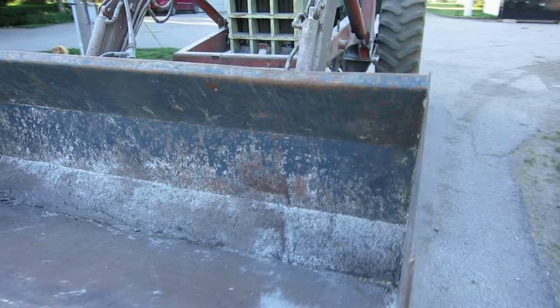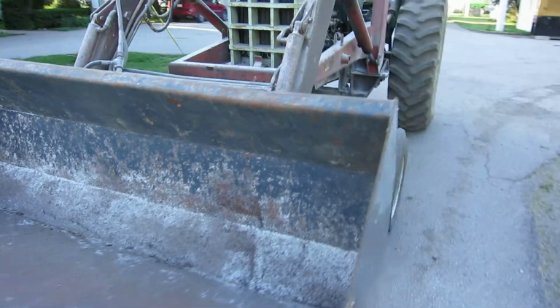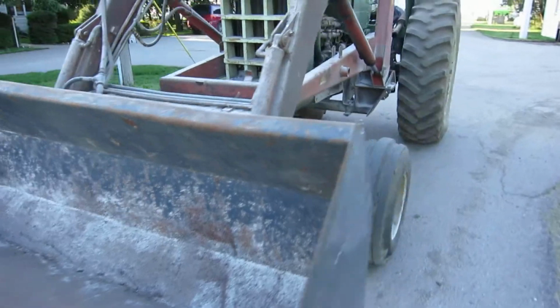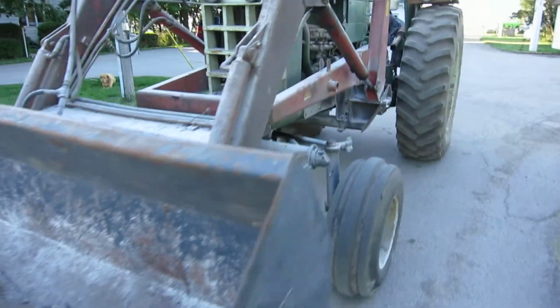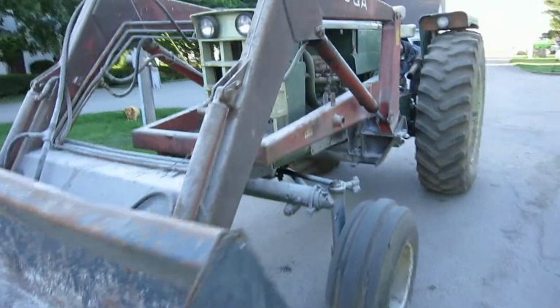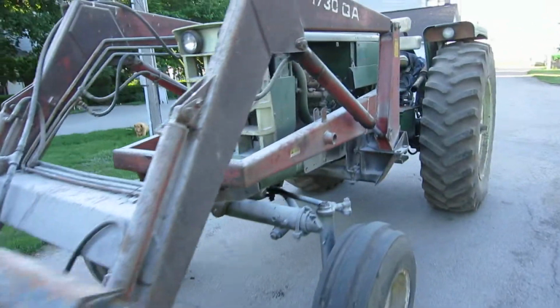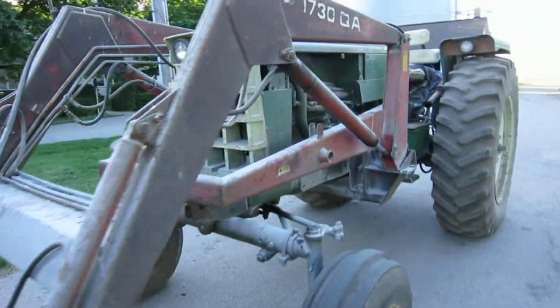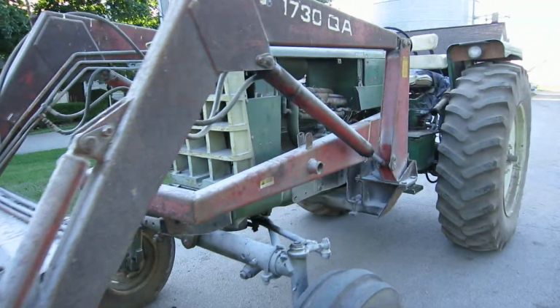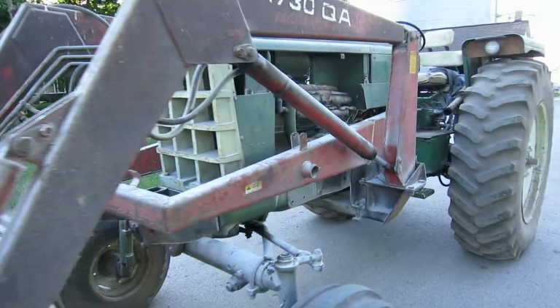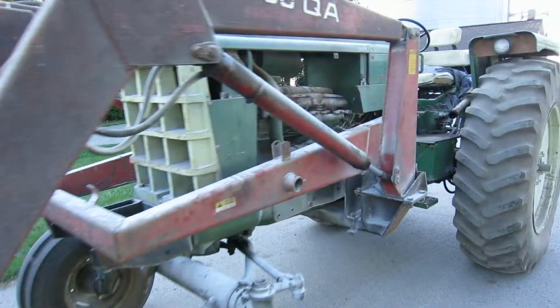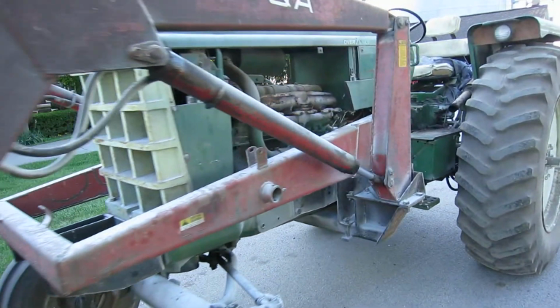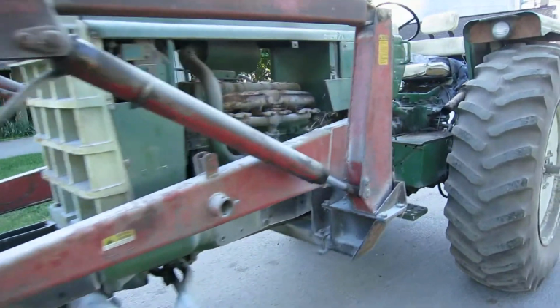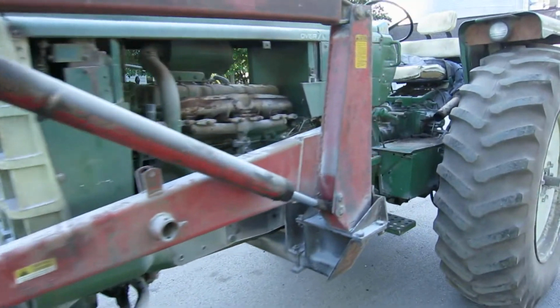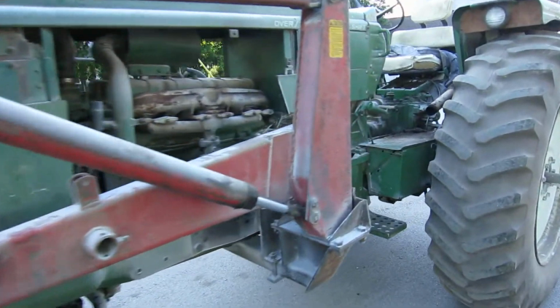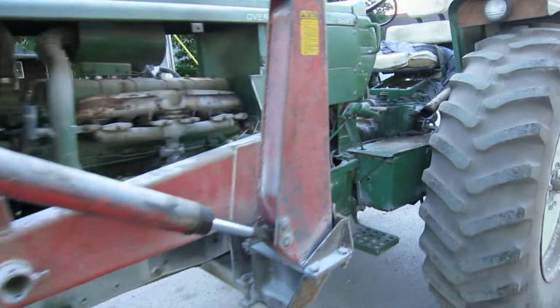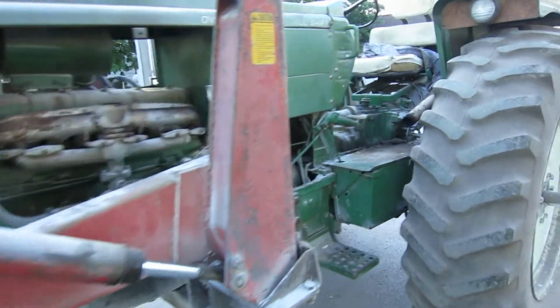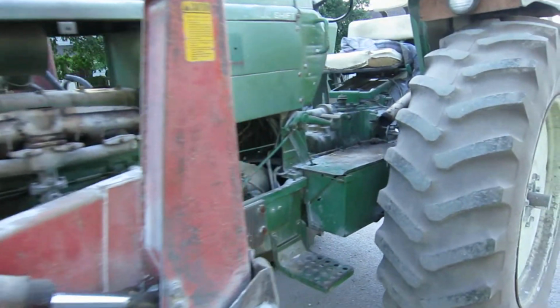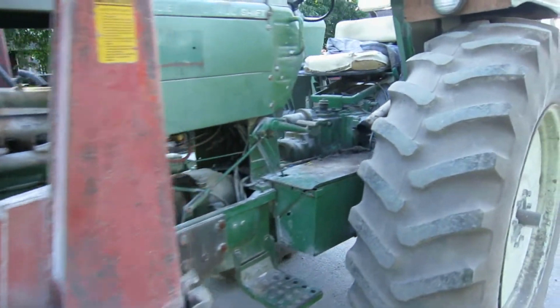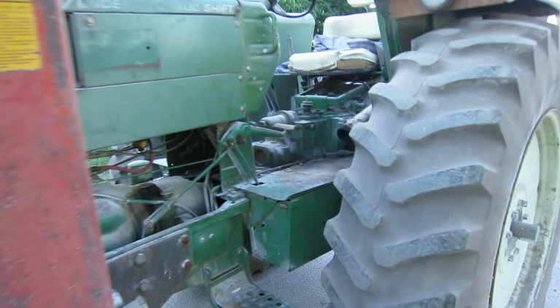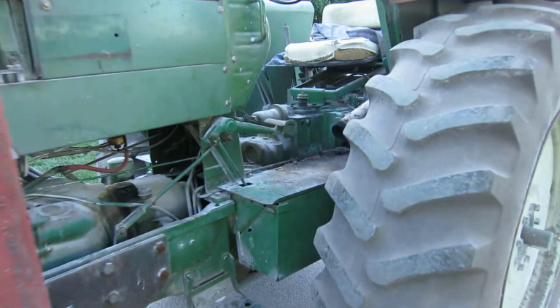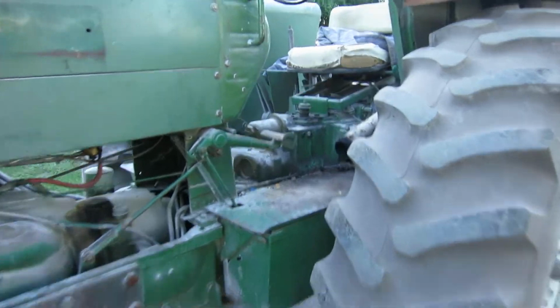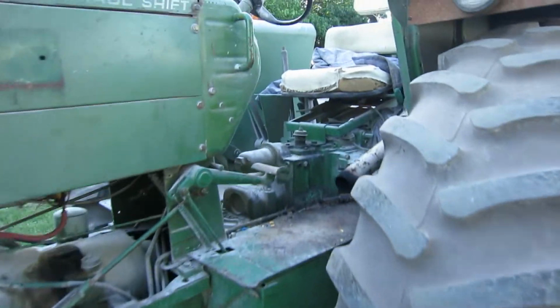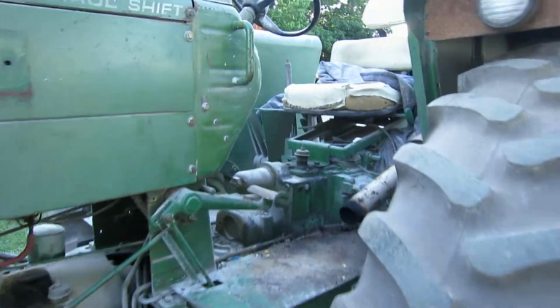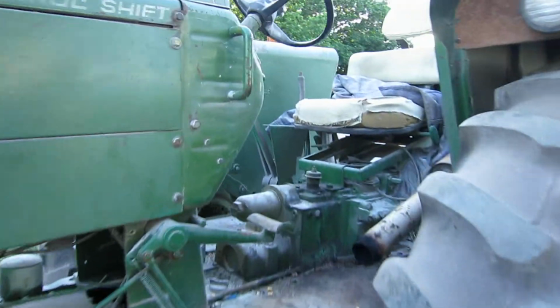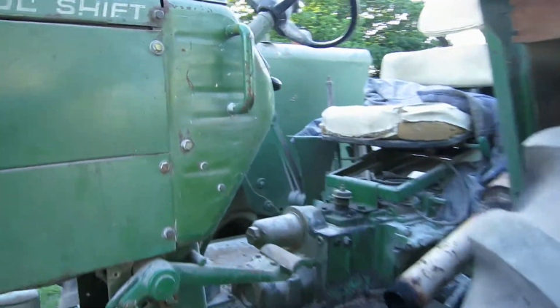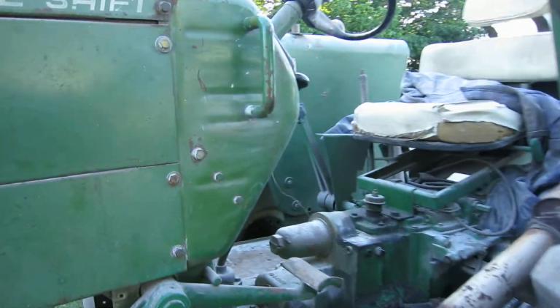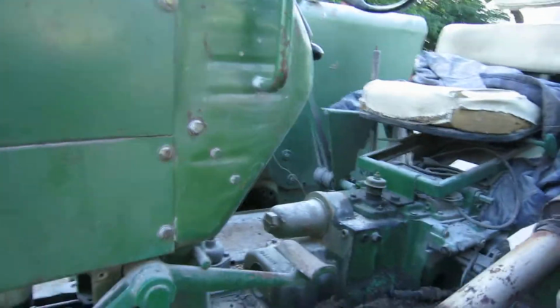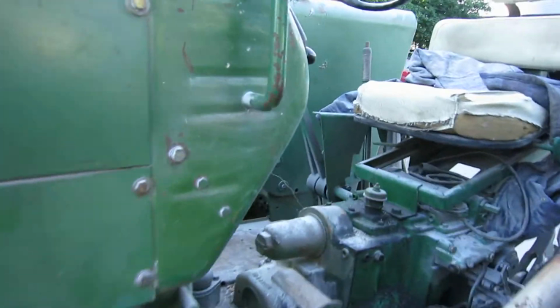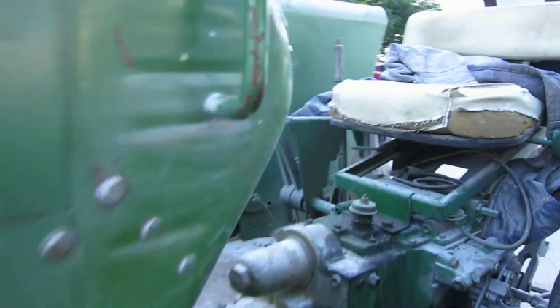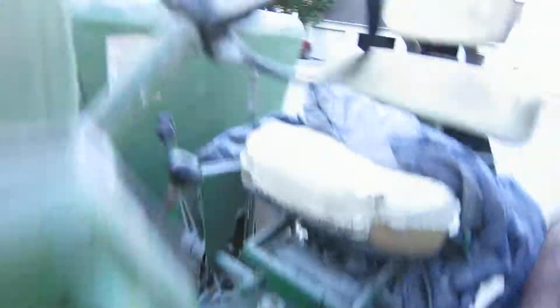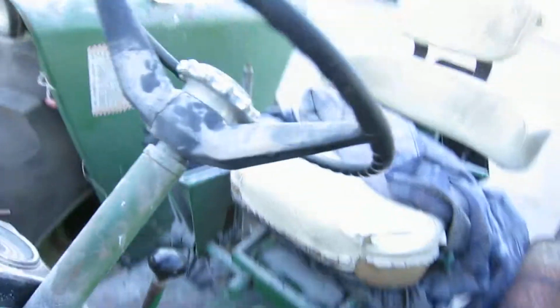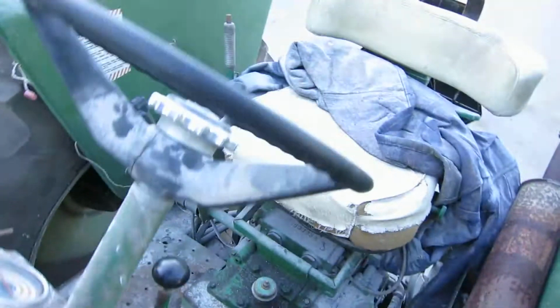The hydraulics have been replaced and they still don't work too good, so I don't know what the deal is with that. Let's step on up here.